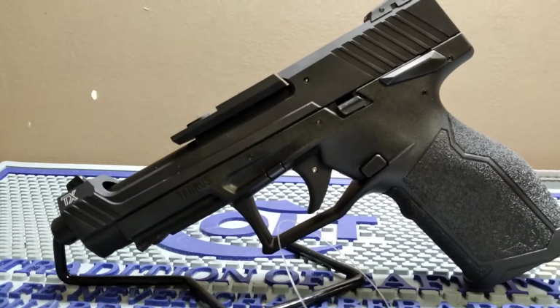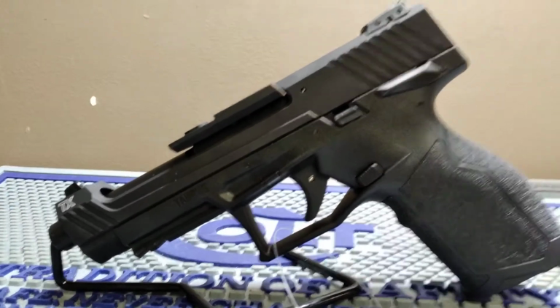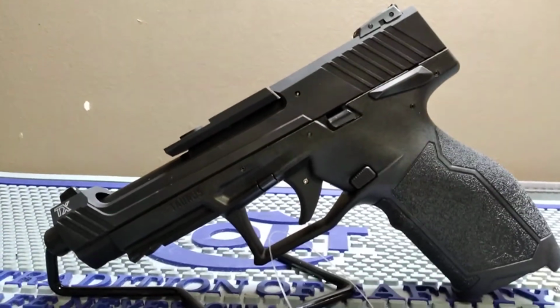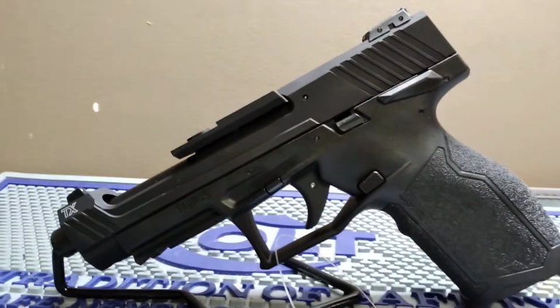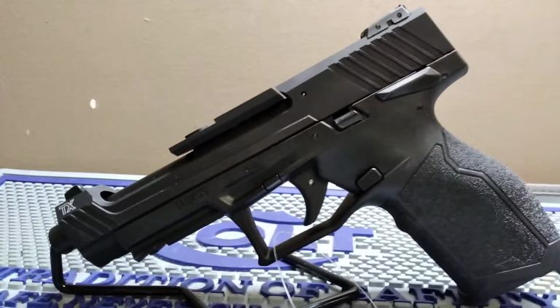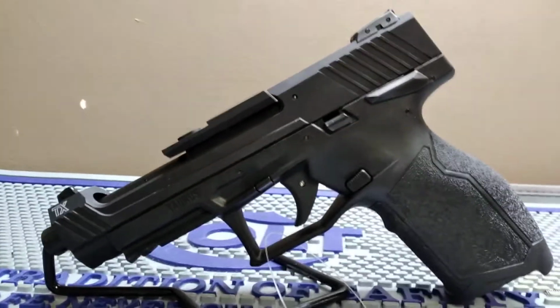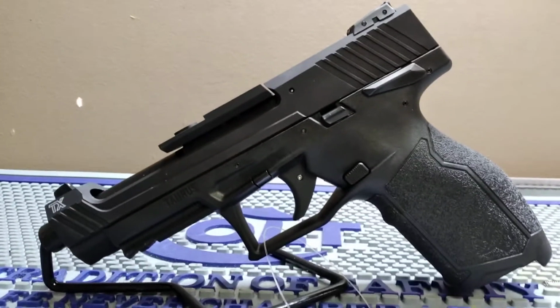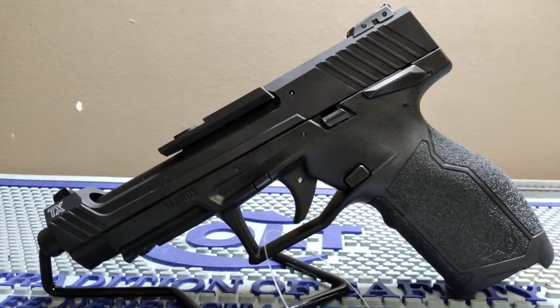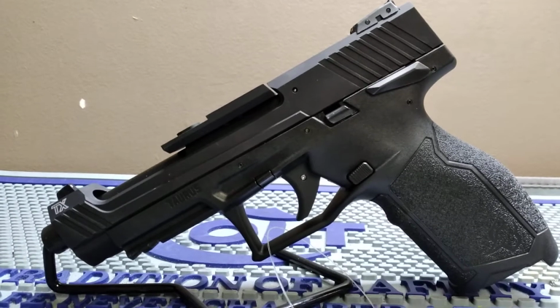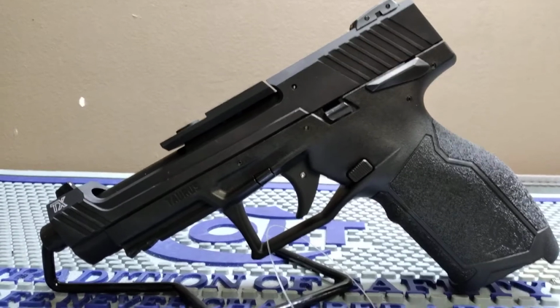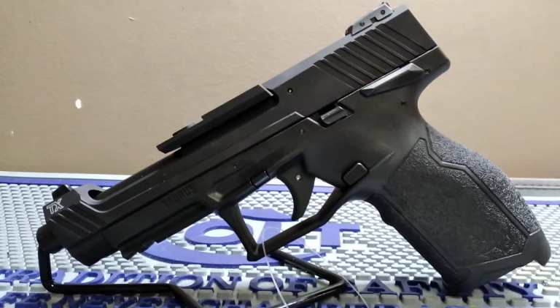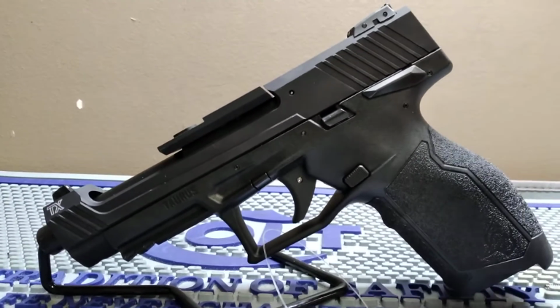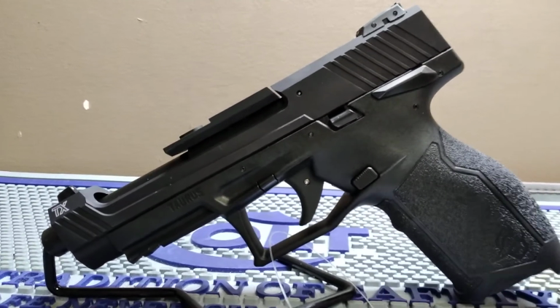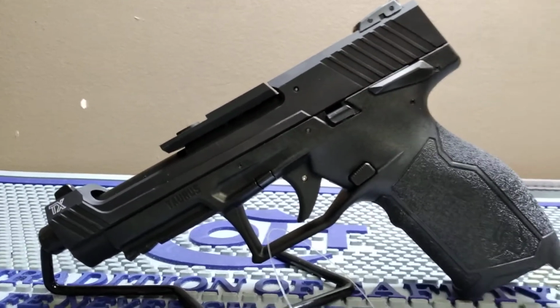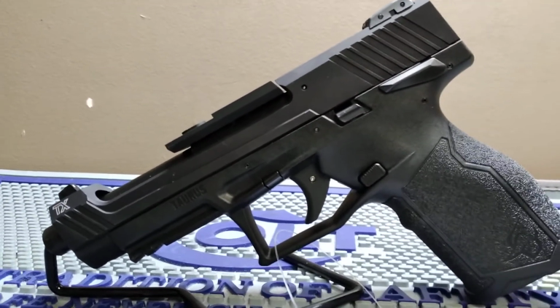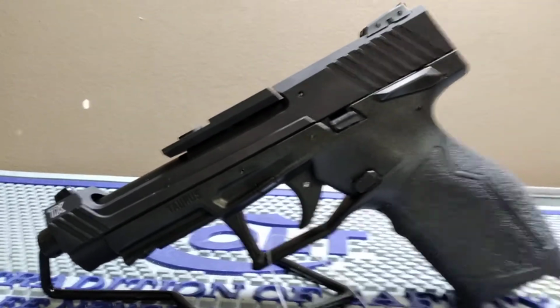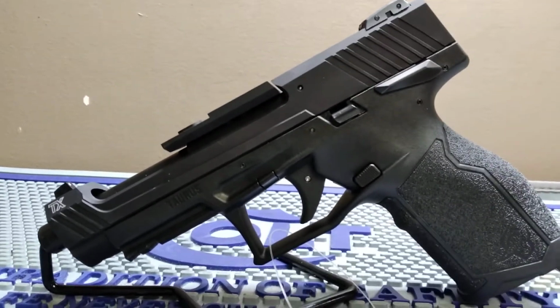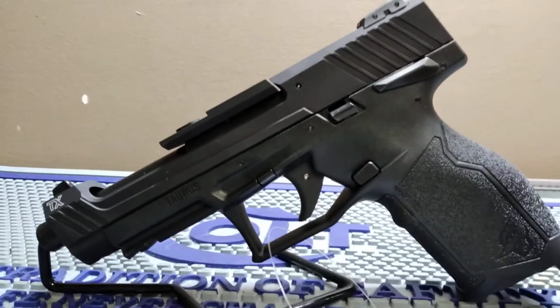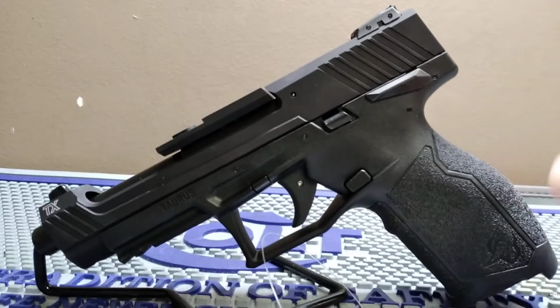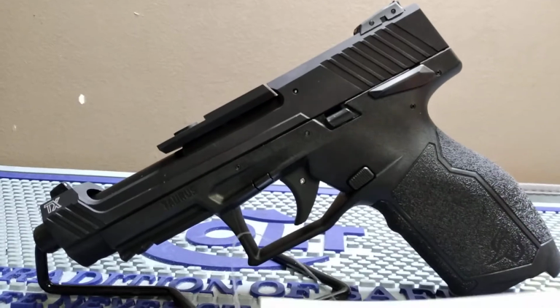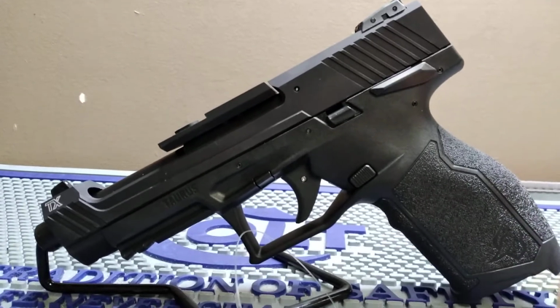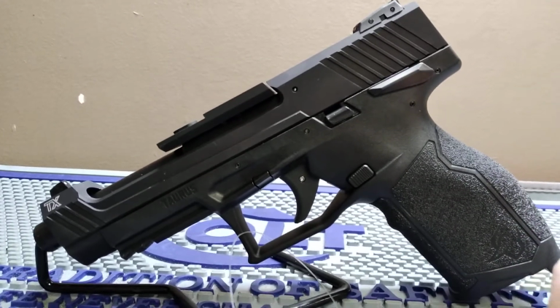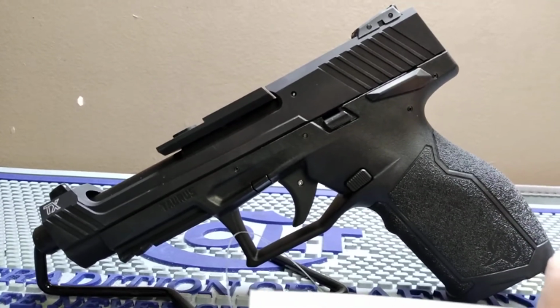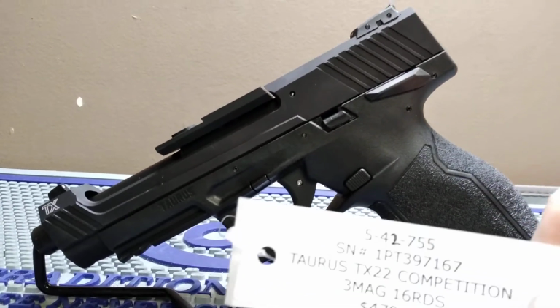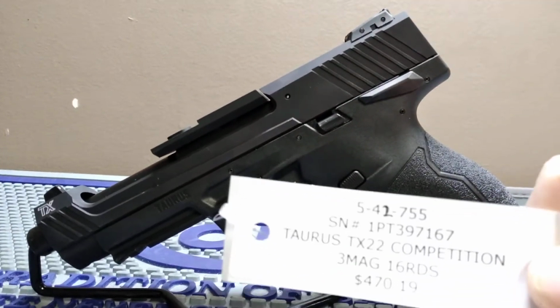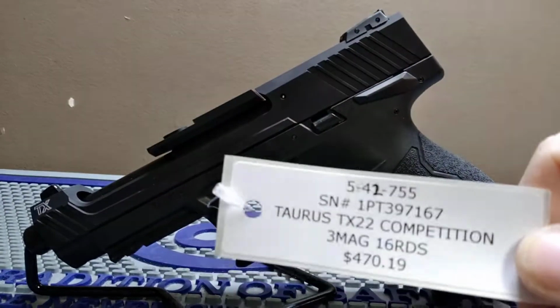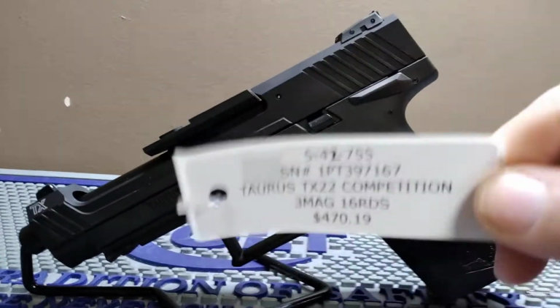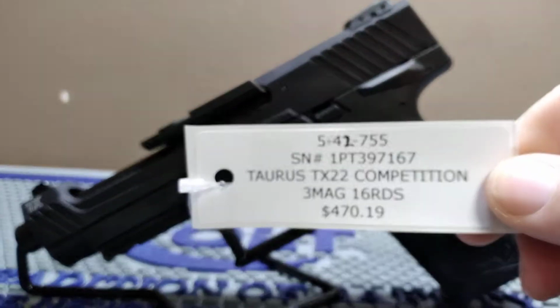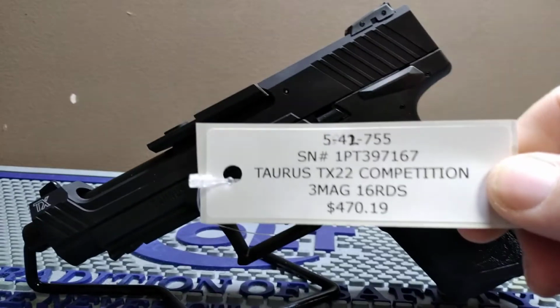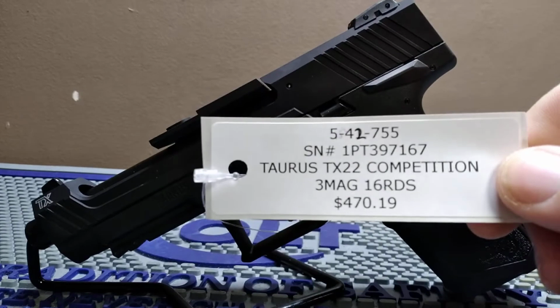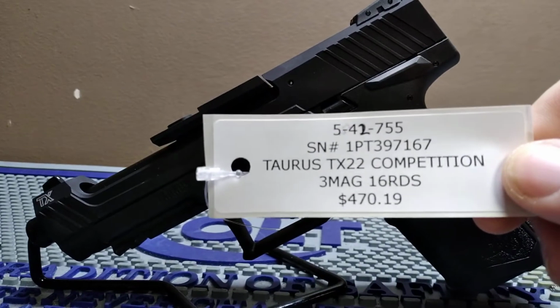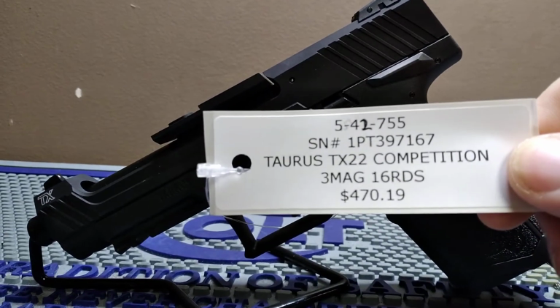Welcome back to our Tagging Daughters — Rick here. We're at American Defense Company in Cleveland, Tennessee, doing our tabletop review series. Today we got in the Taurus TX 22 Competition. They do come with three 16-round mags.